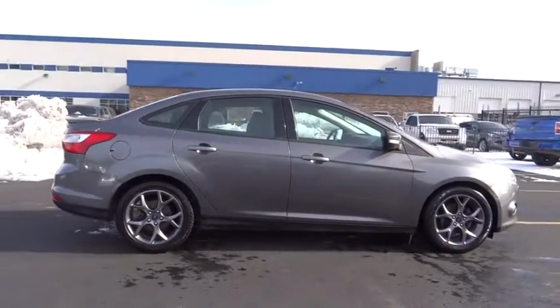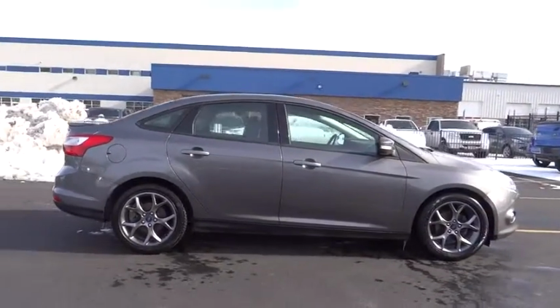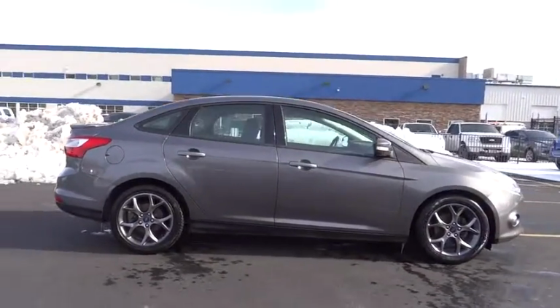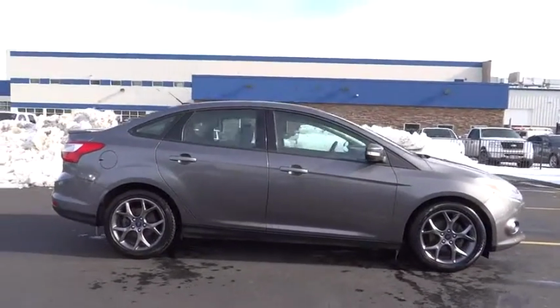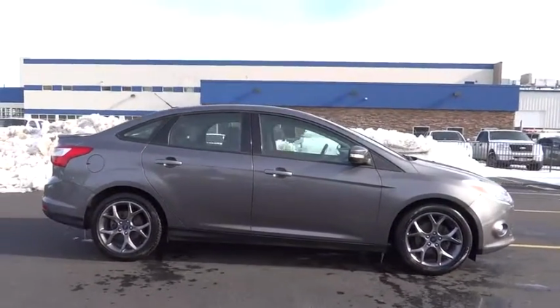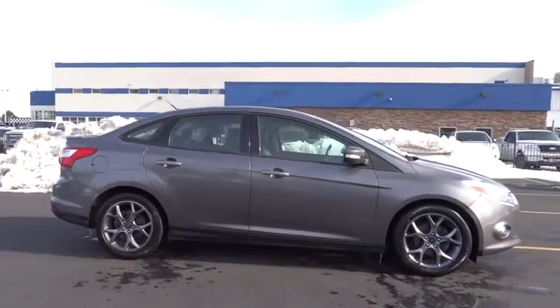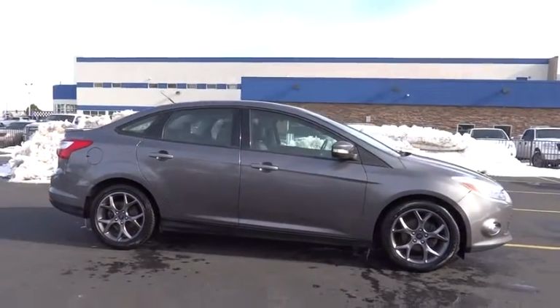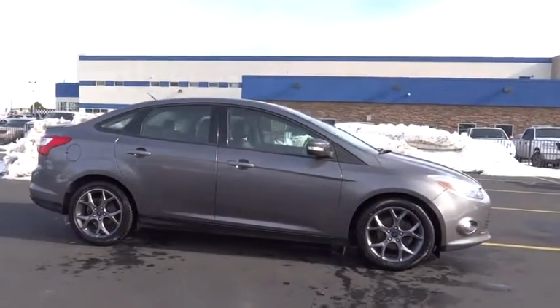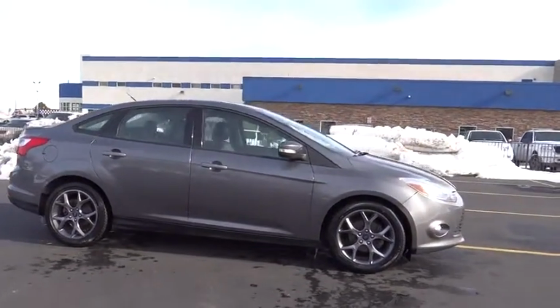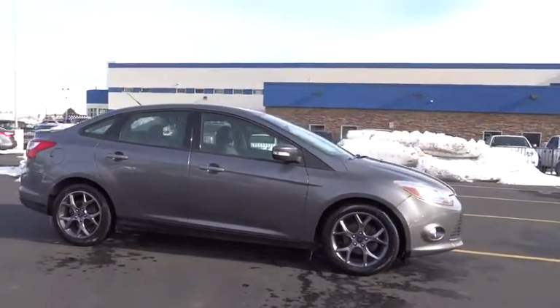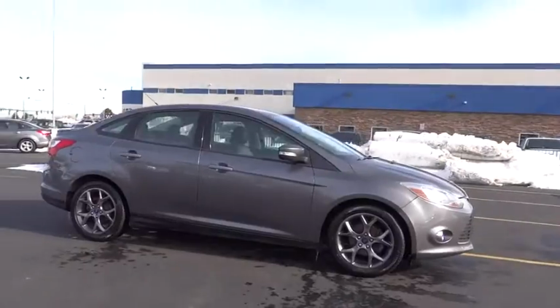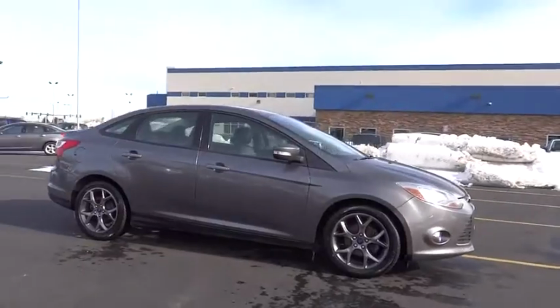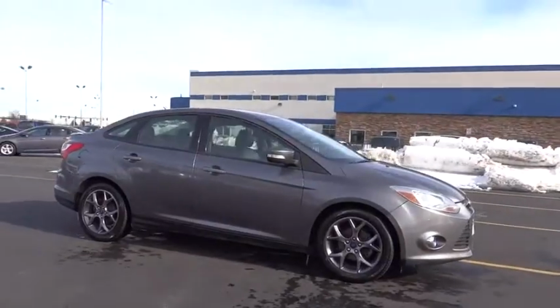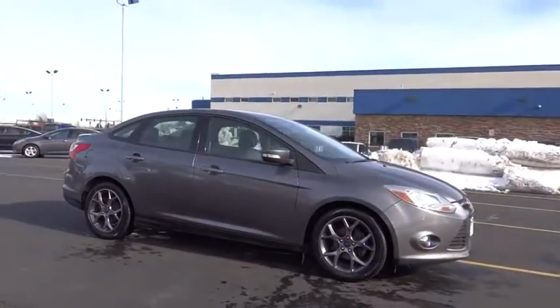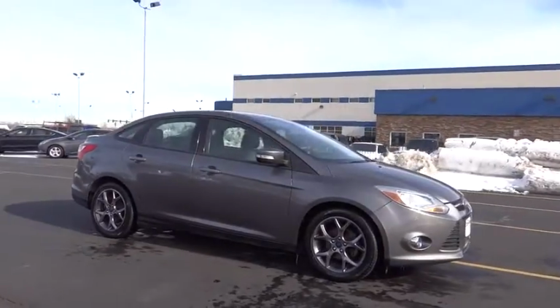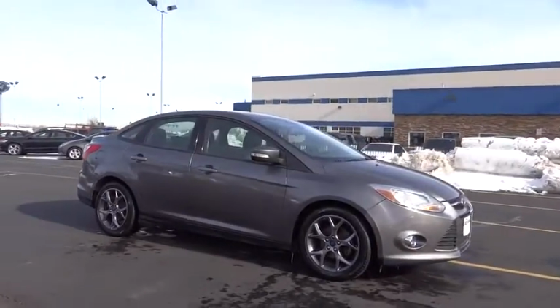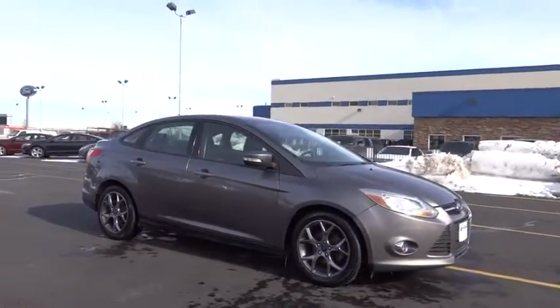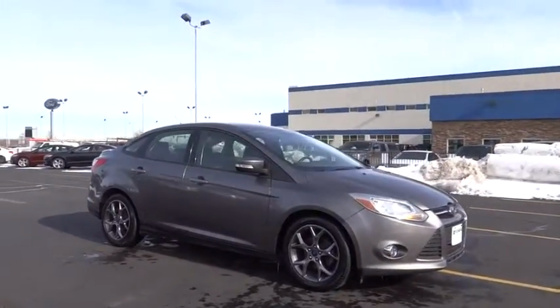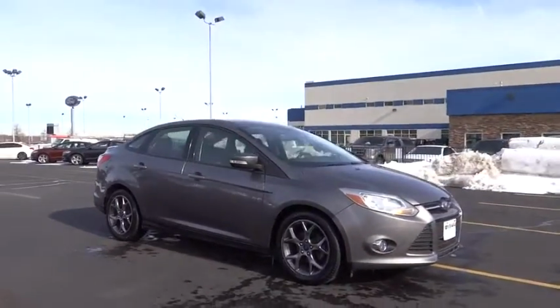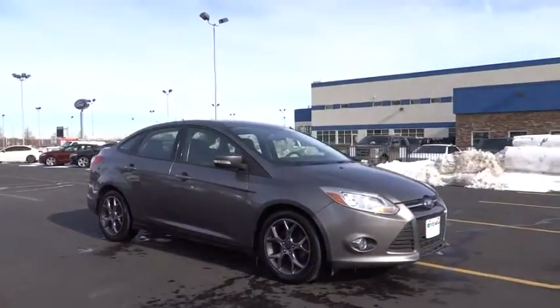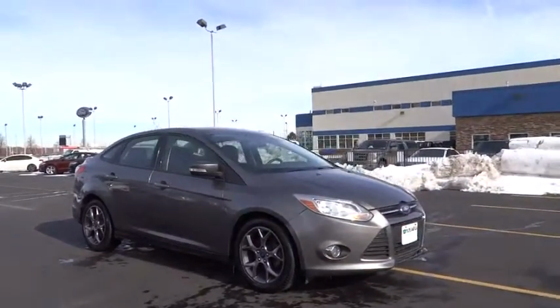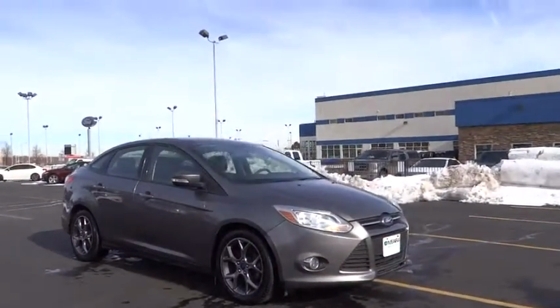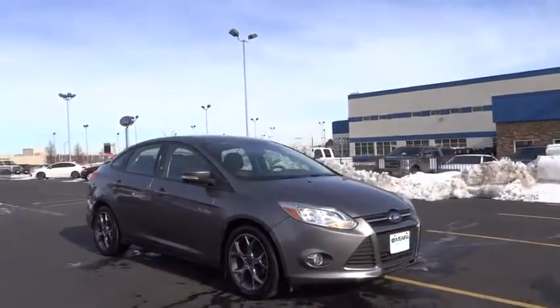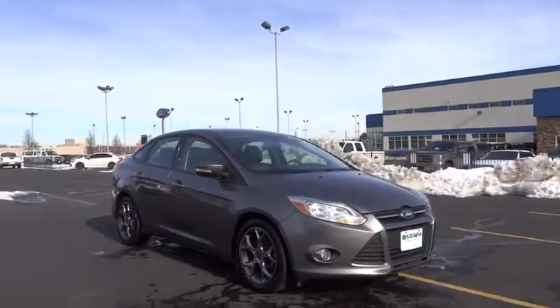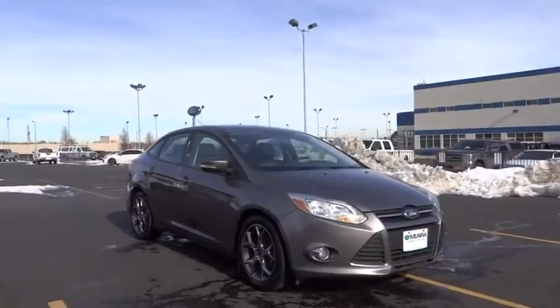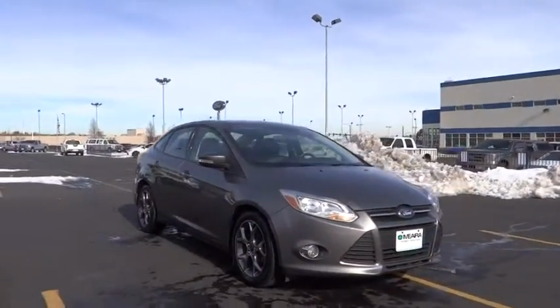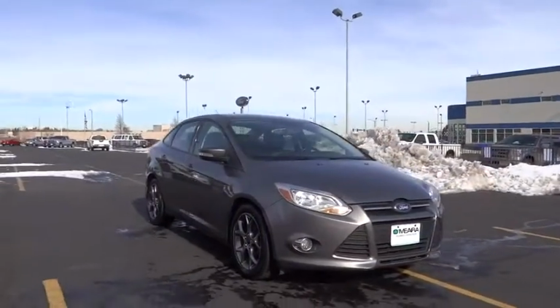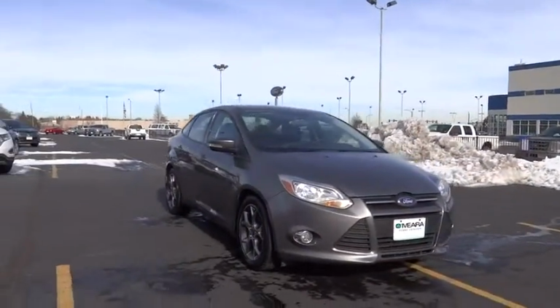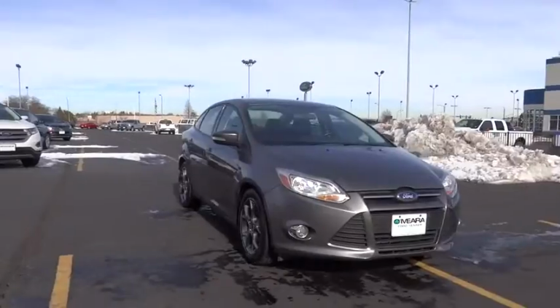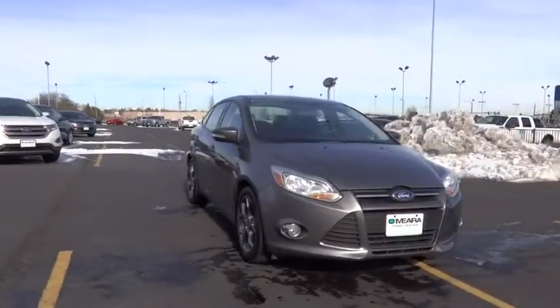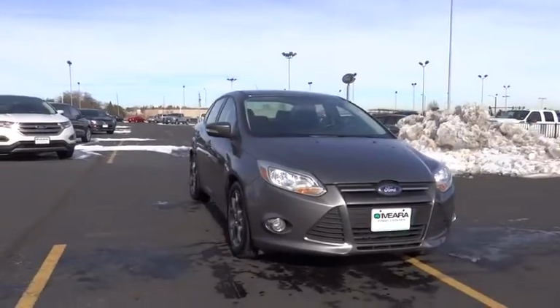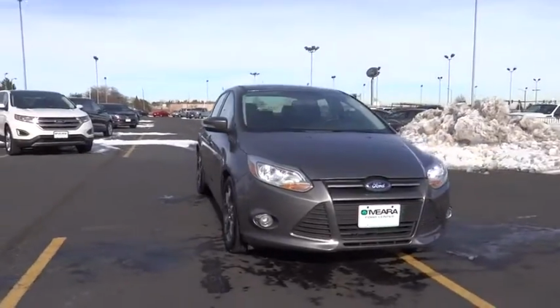This vehicle is Carfax certified, one owner, and qualifies for Carfax's buyback guarantee. Drive away with a great deal on this vehicle. Call or stop in today.